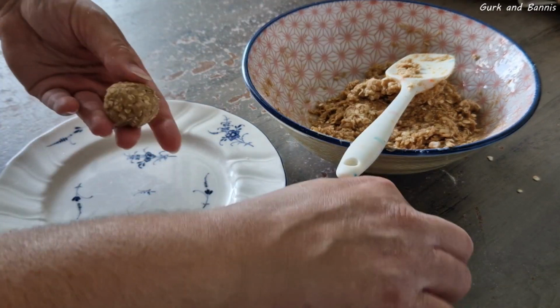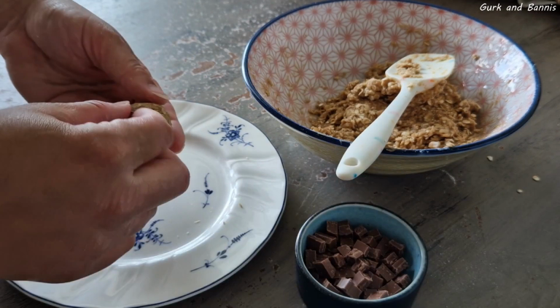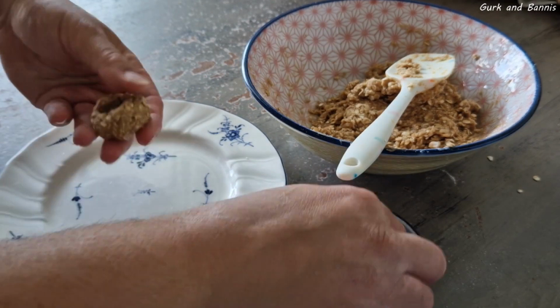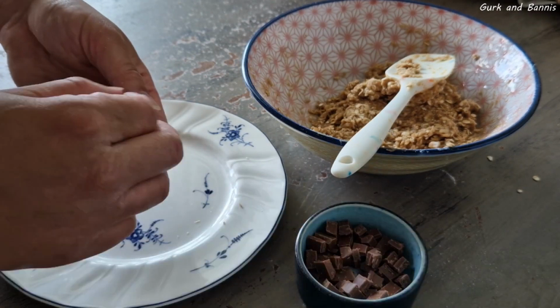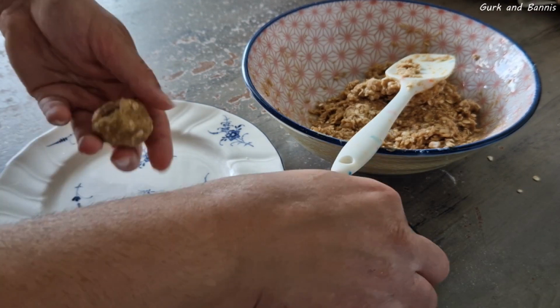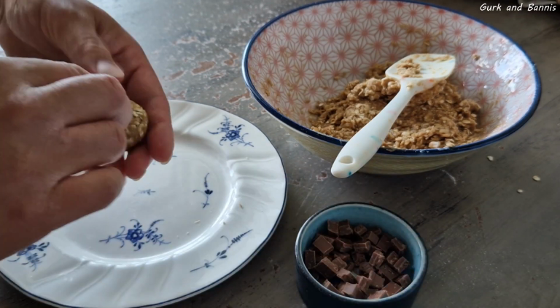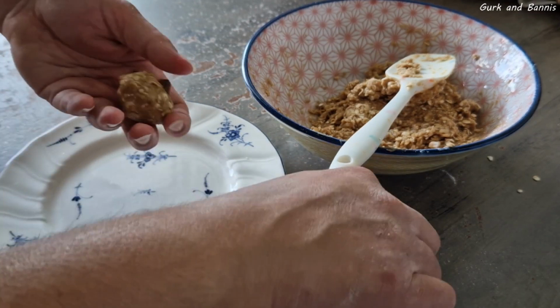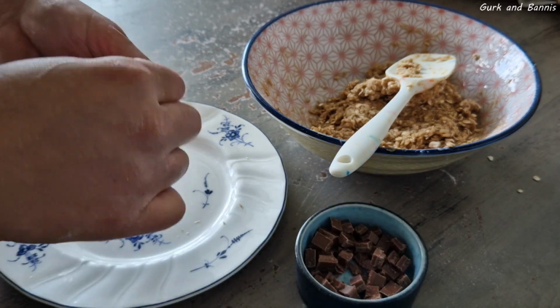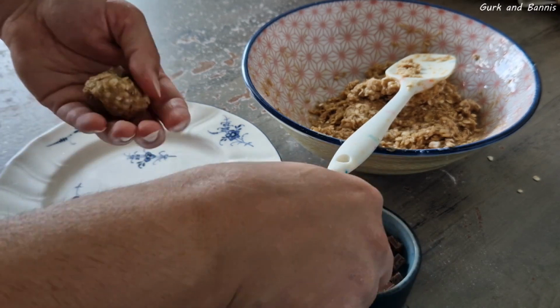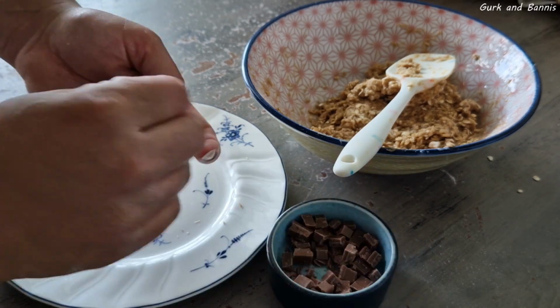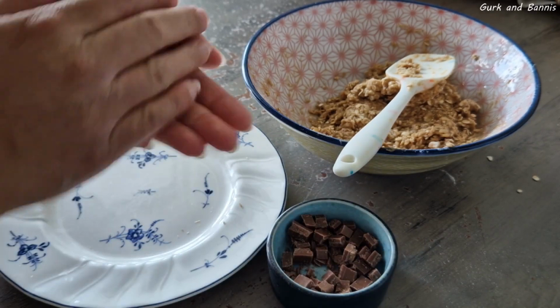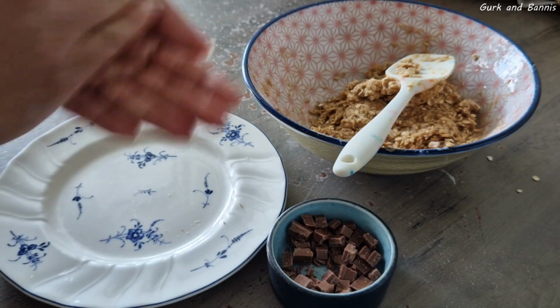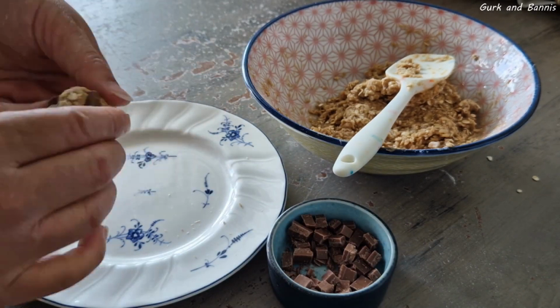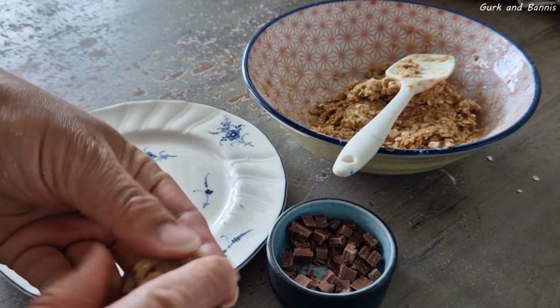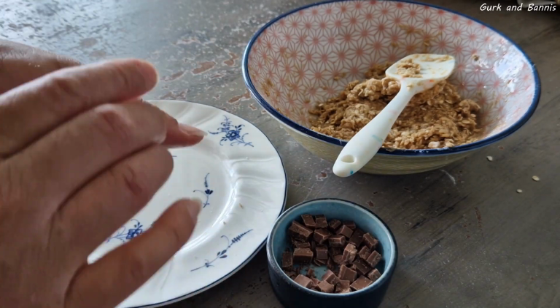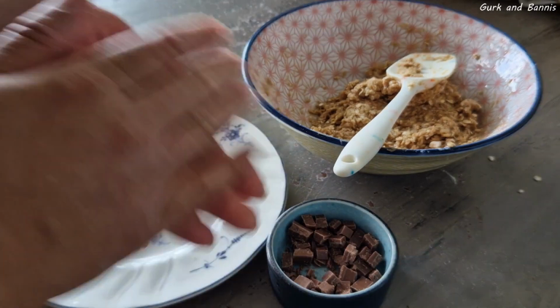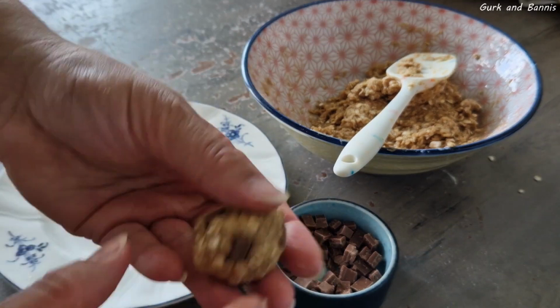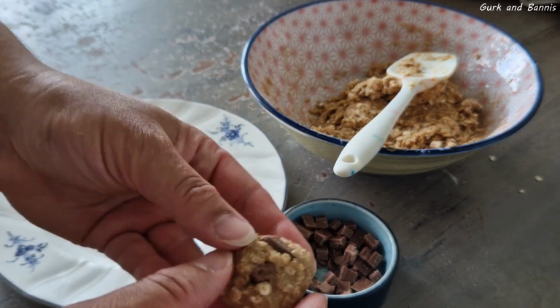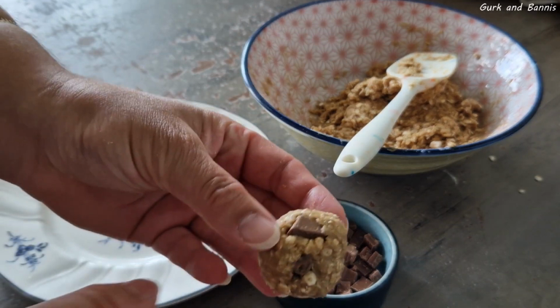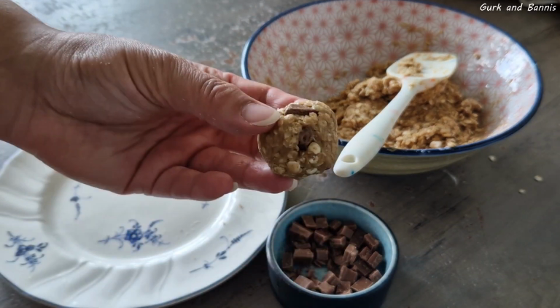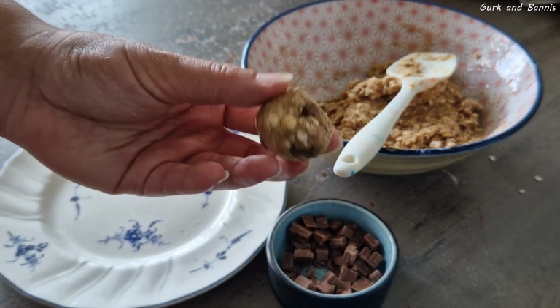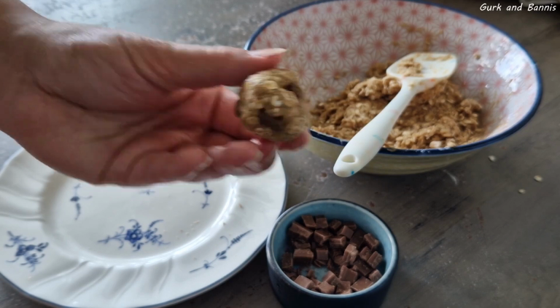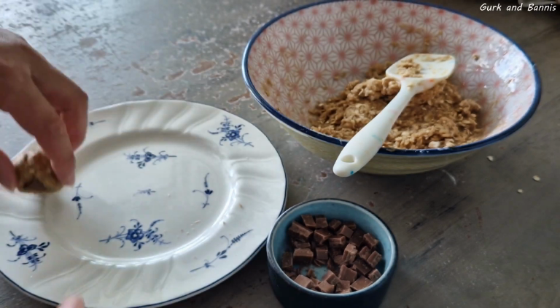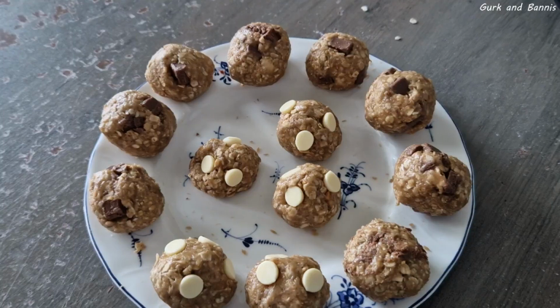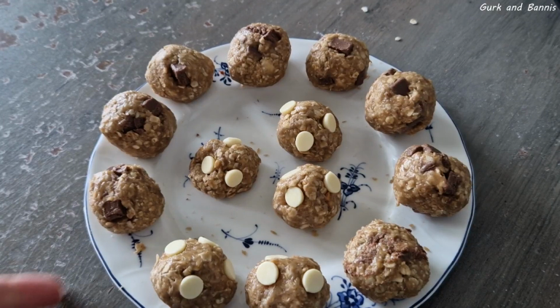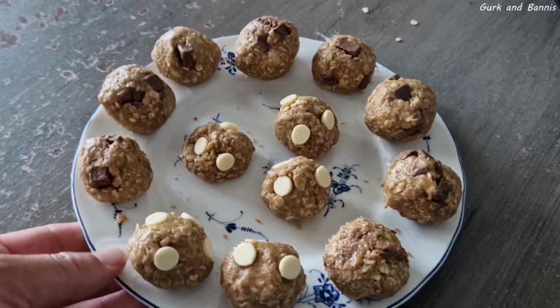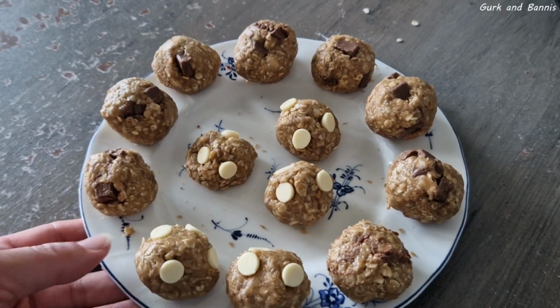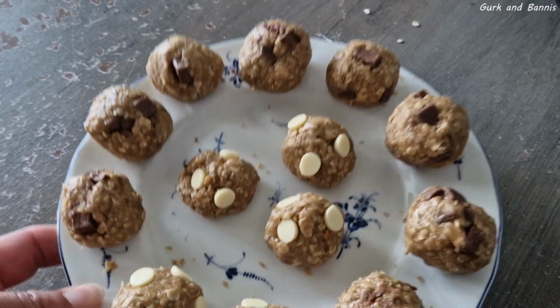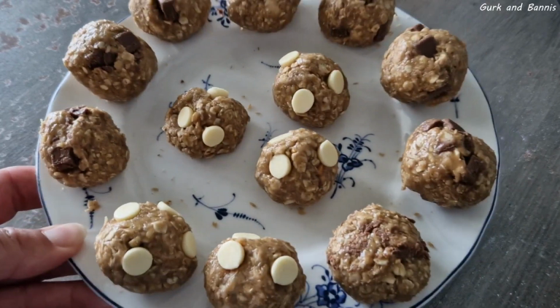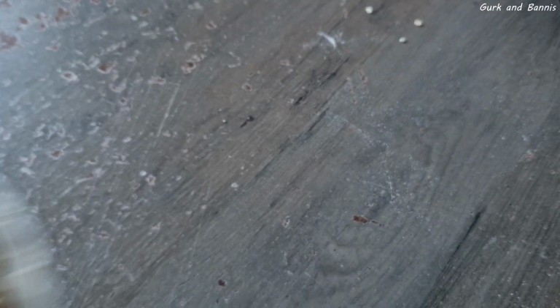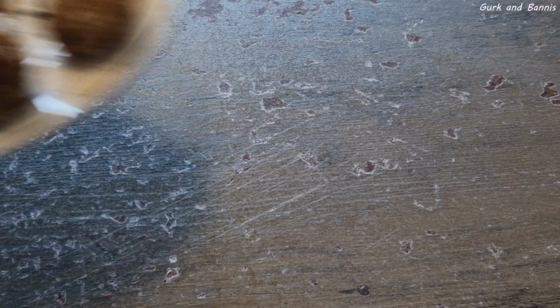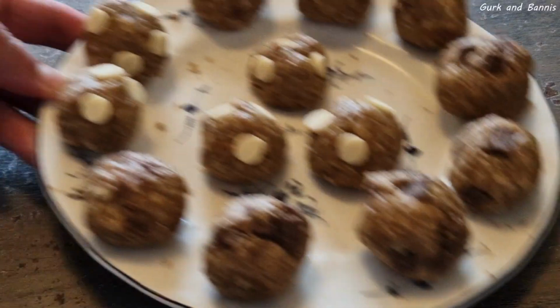Then you scoop out some portions and roll them into small balls. The chocolate coating is optional — you don't have to use it — but I chose to add a little chocolate on the outside just because I love chocolate.